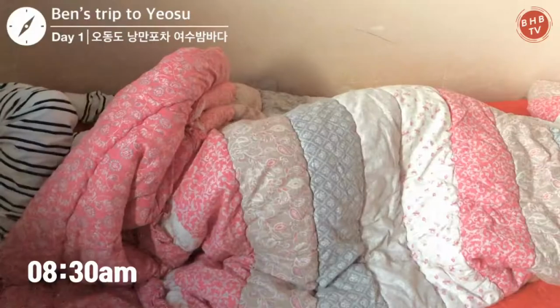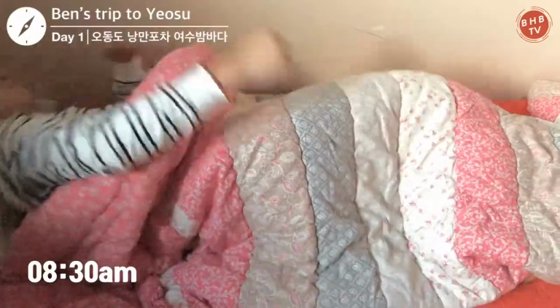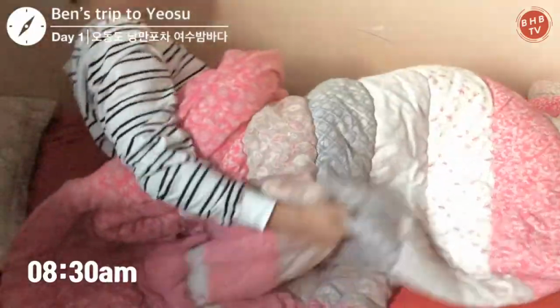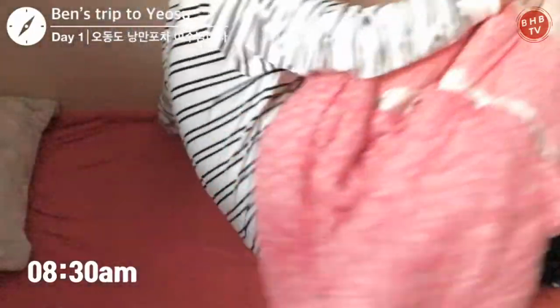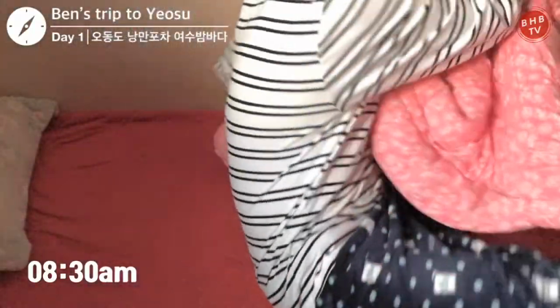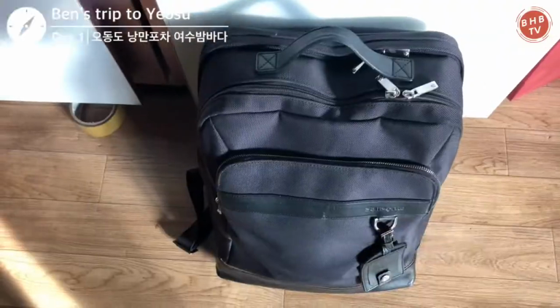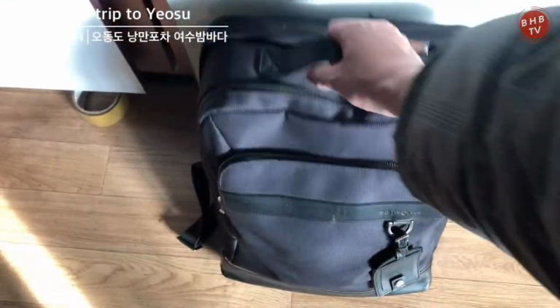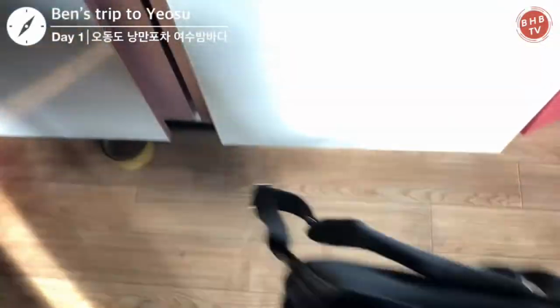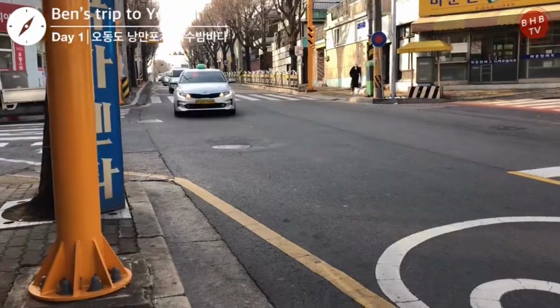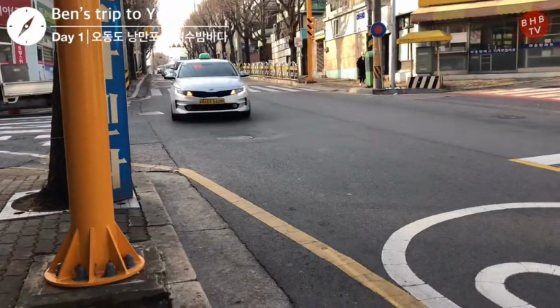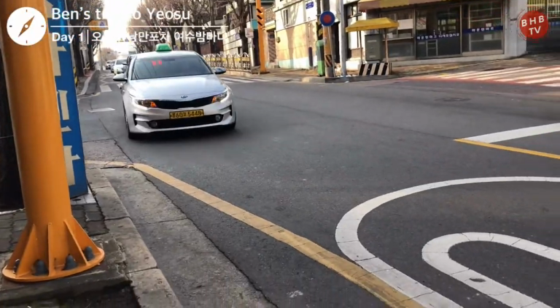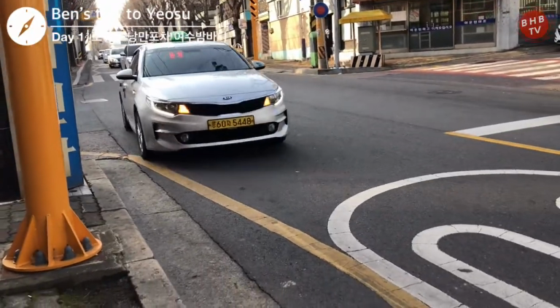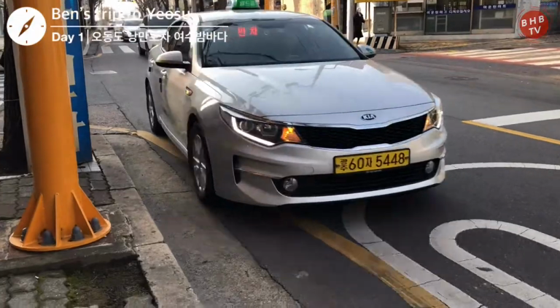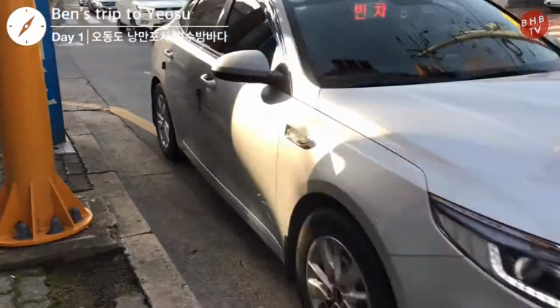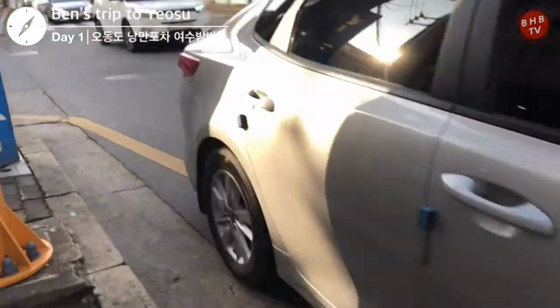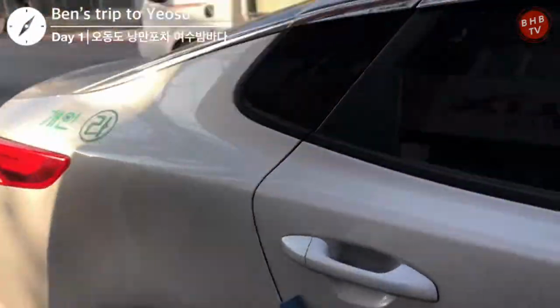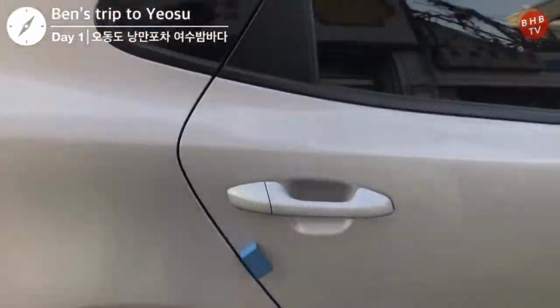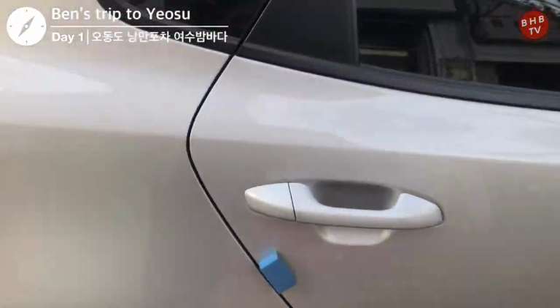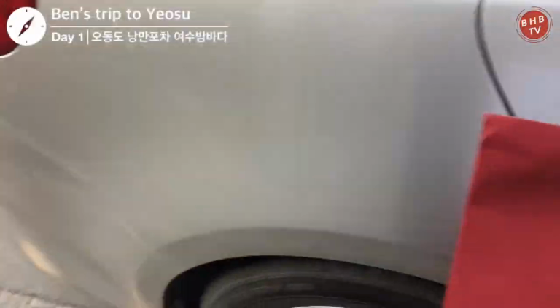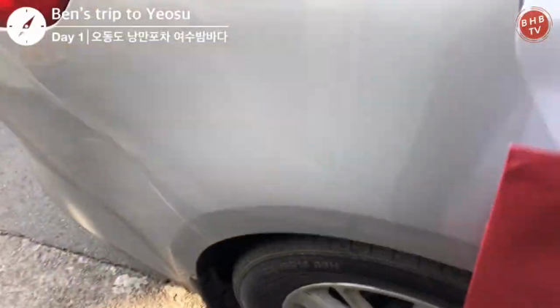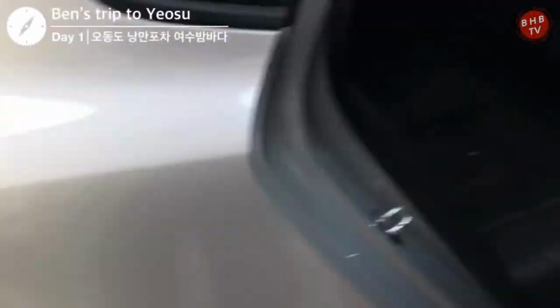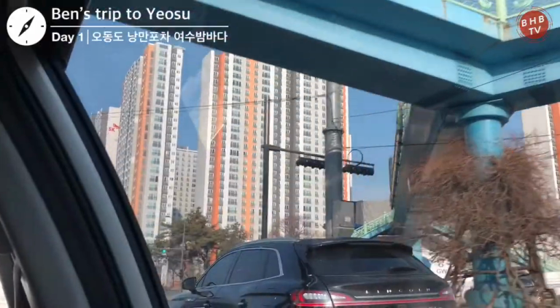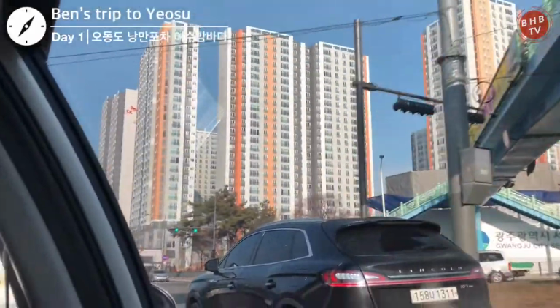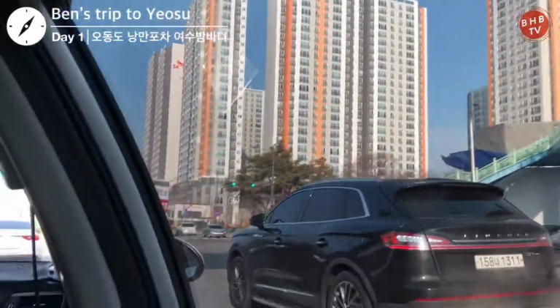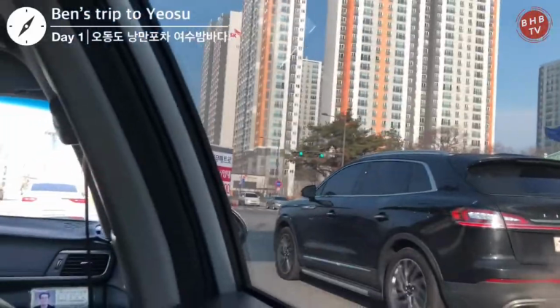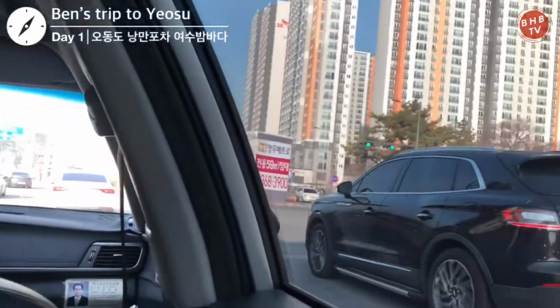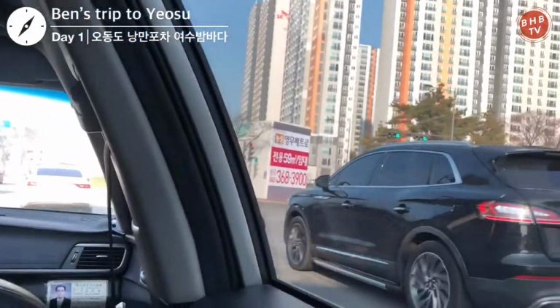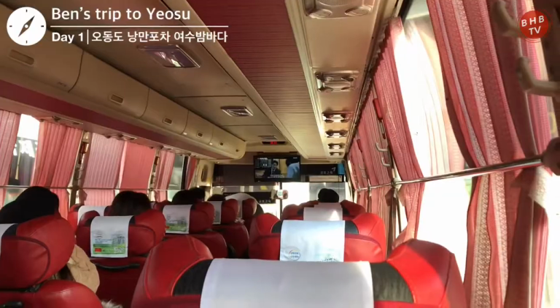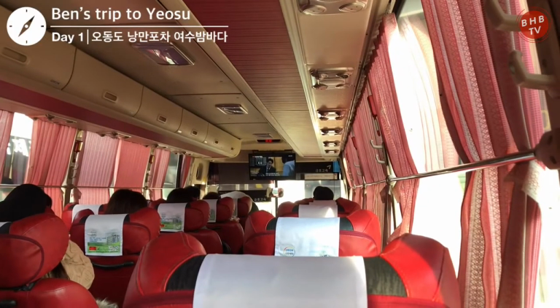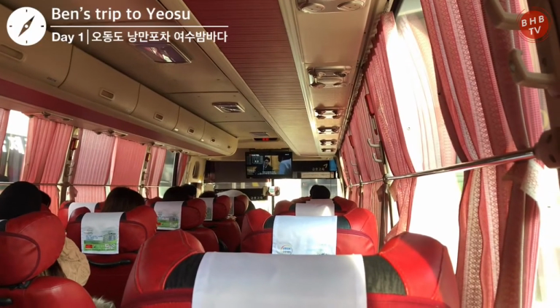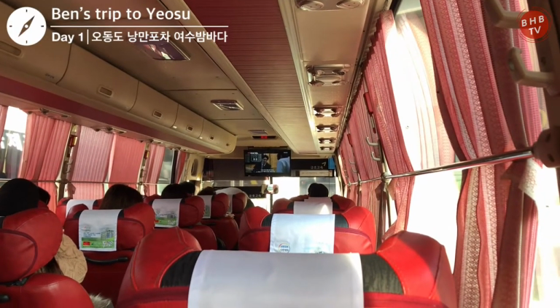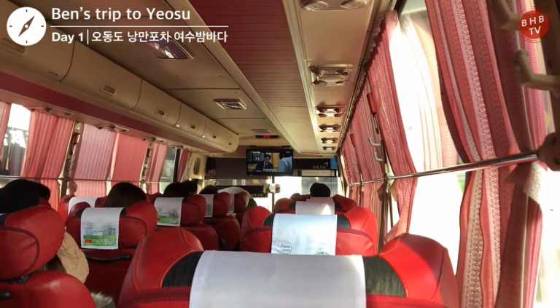Hey everybody! Today we are following Ben on his two-day trip to Yeosu. Yeosu is in the southern part of South Korea and this little city has a population of 300,000. From Seoul or Yongsan station, it is about a three-hour trip on the KTX to Yeosu.